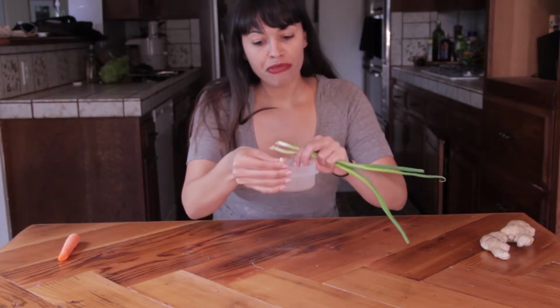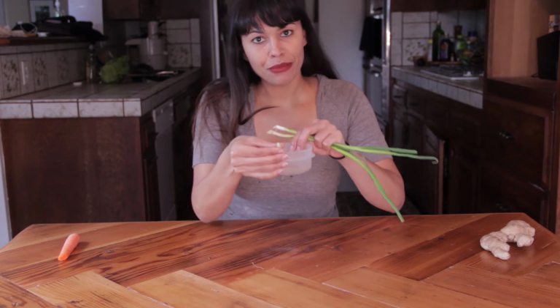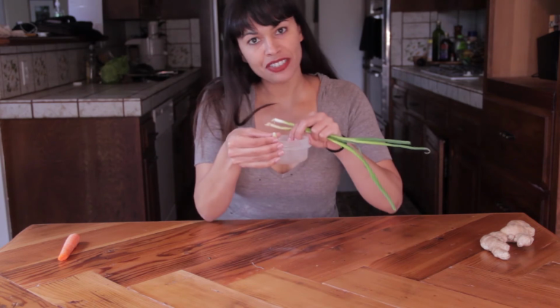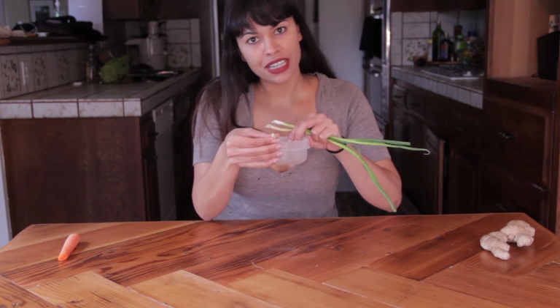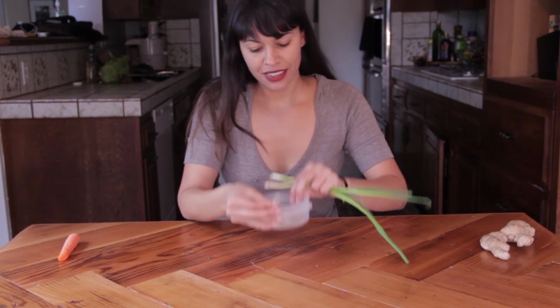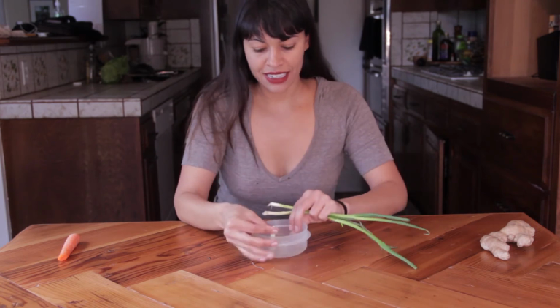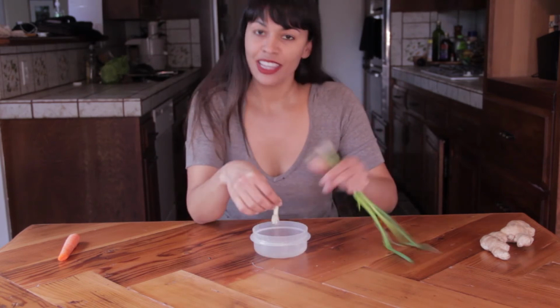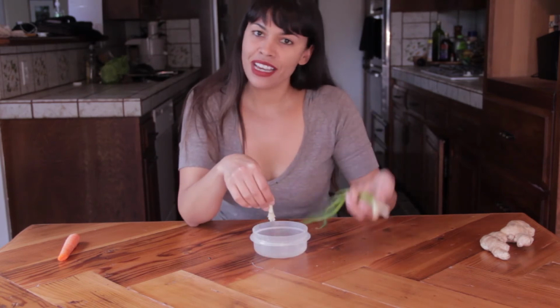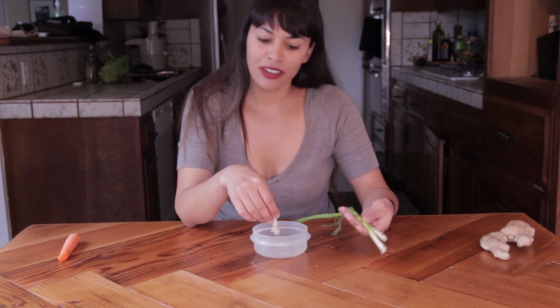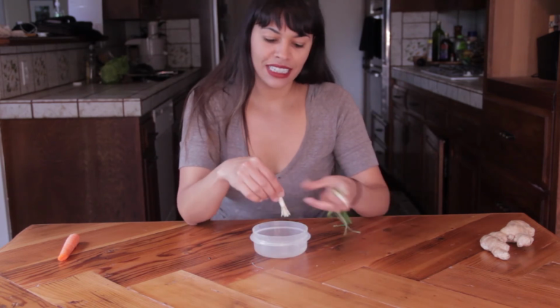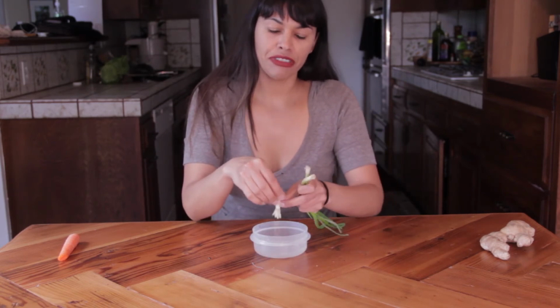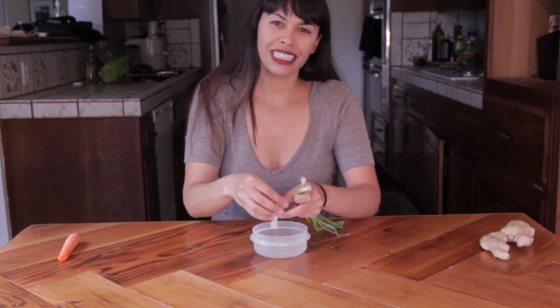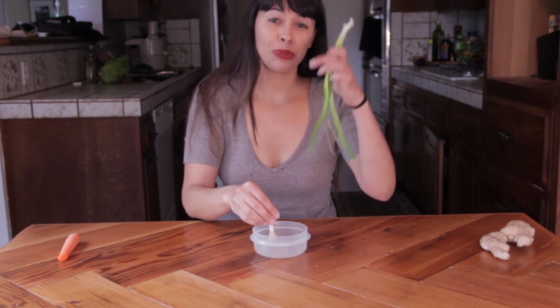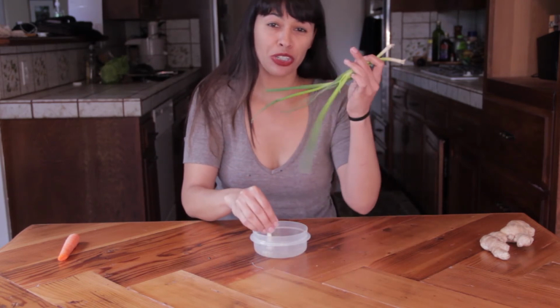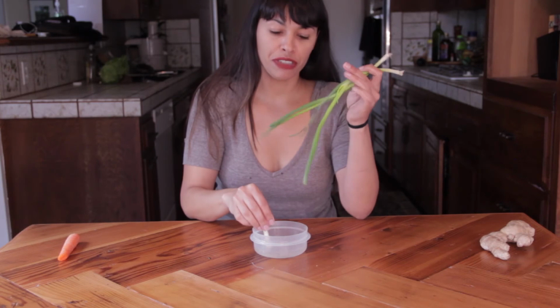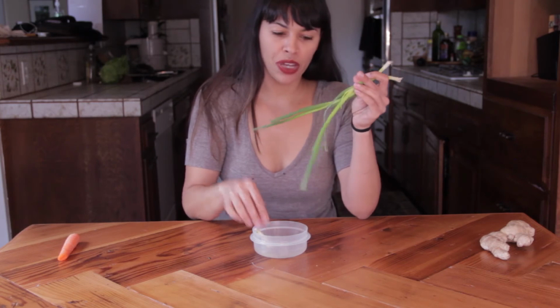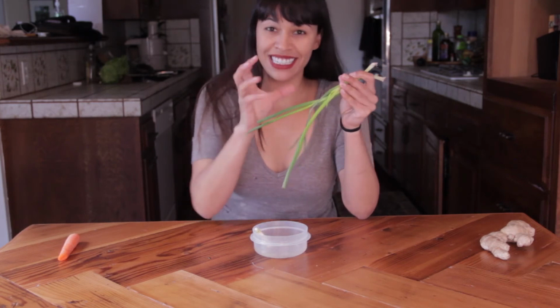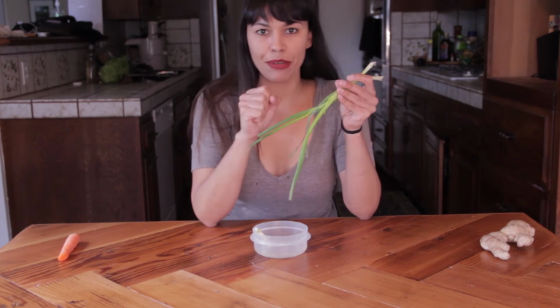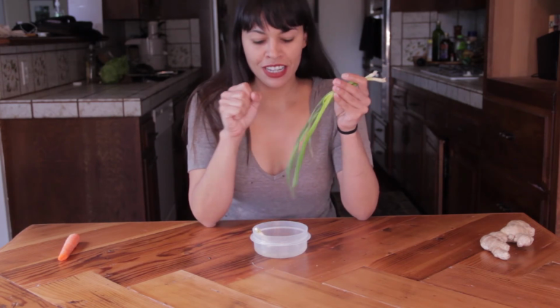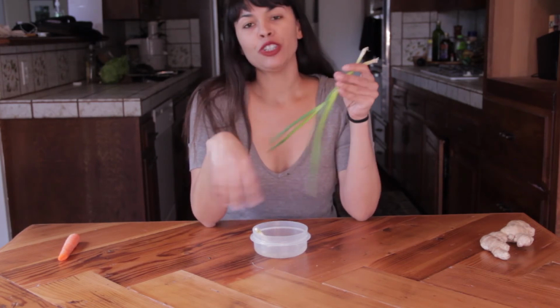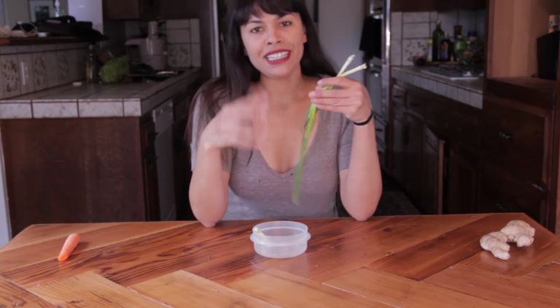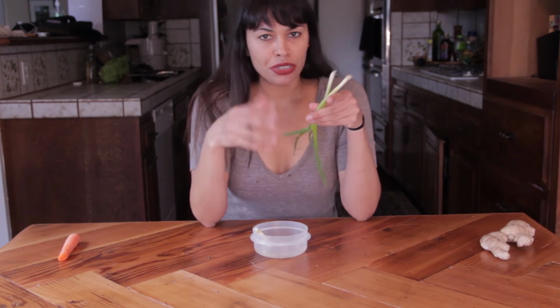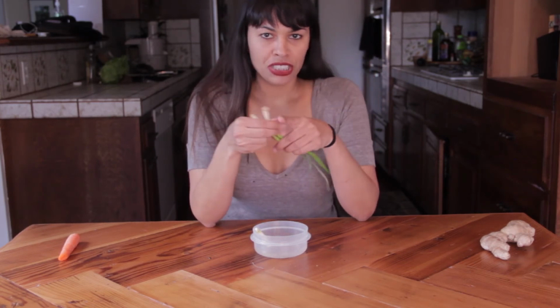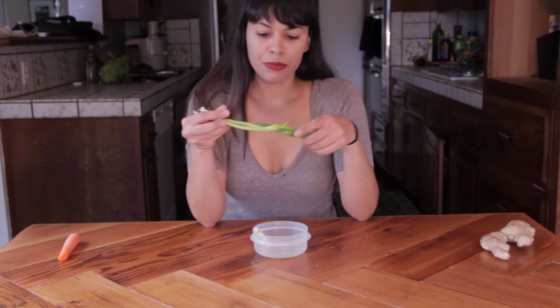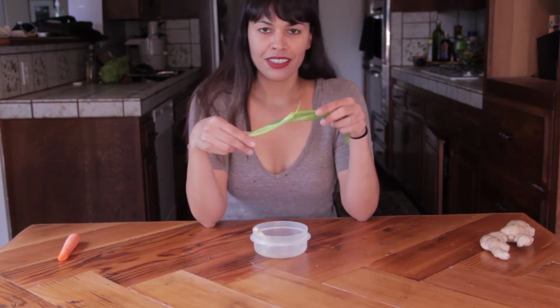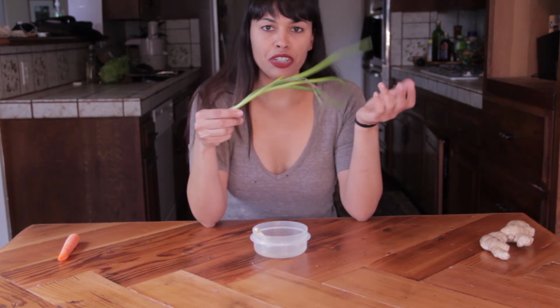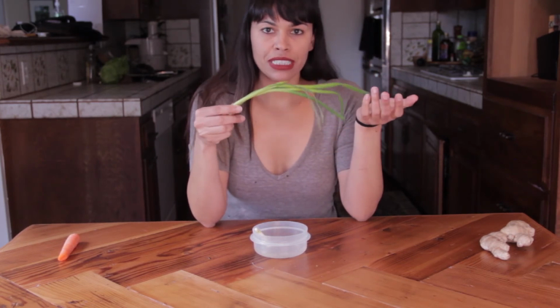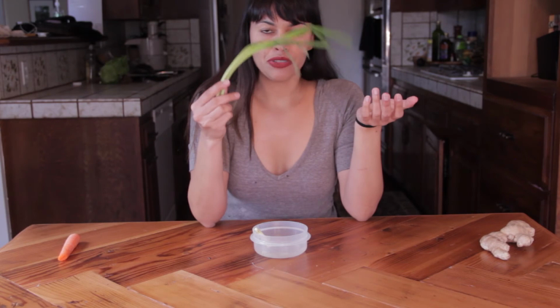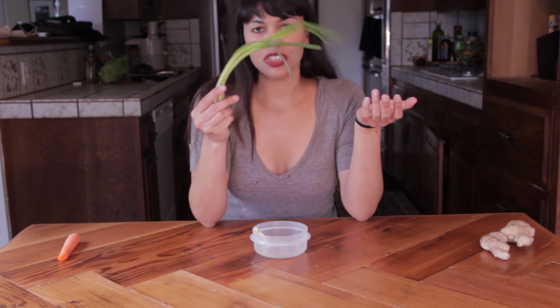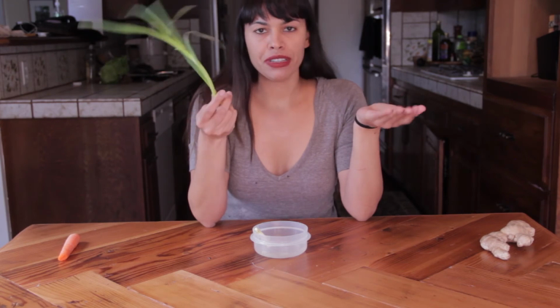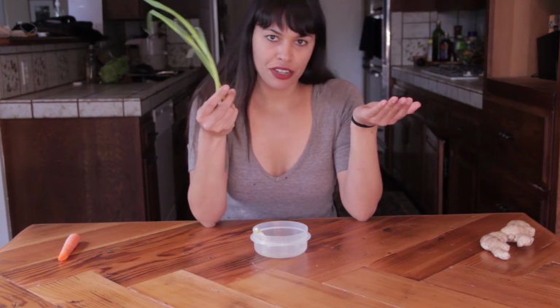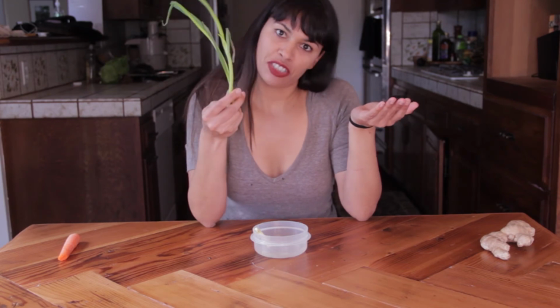The only thing I found is that they tend to regrow slightly smaller than your original ones in diameter, so you might need to do it a bunch of times — but there's really no reason that you can't just be growing this right in your own kitchen.